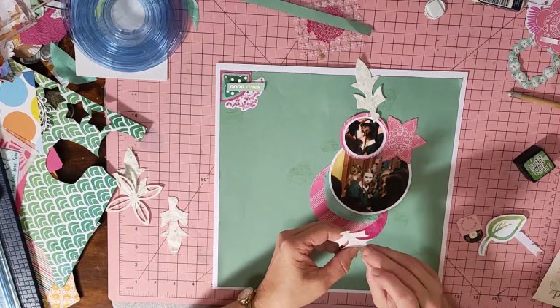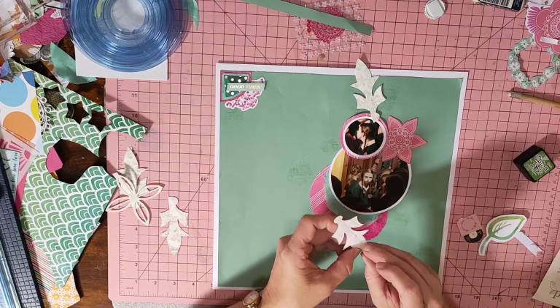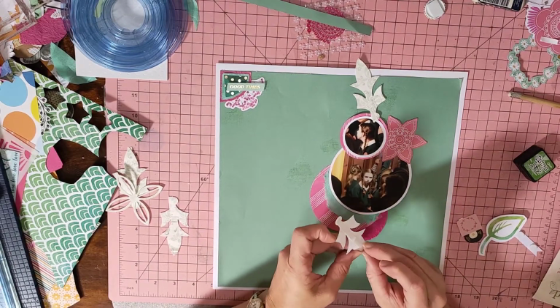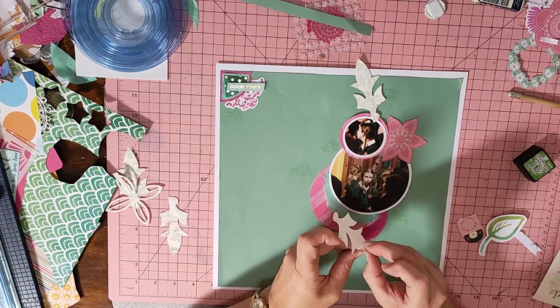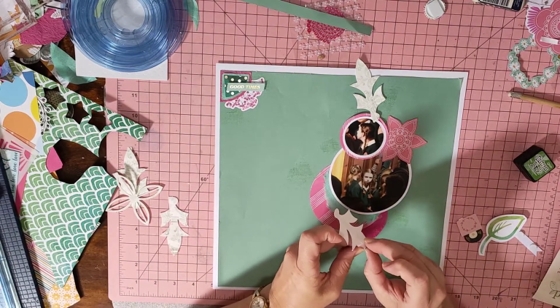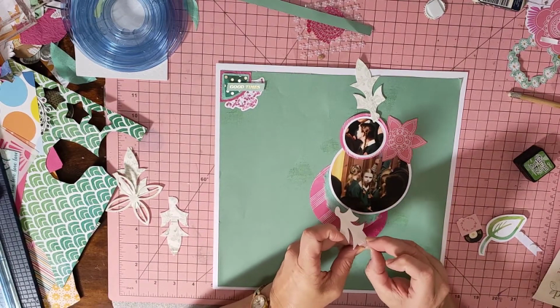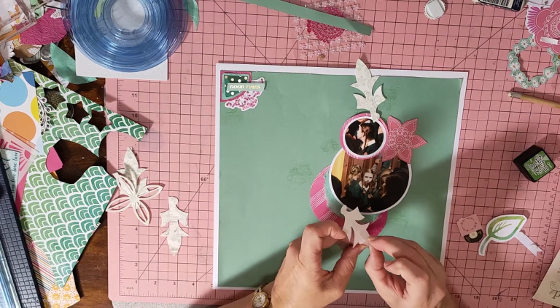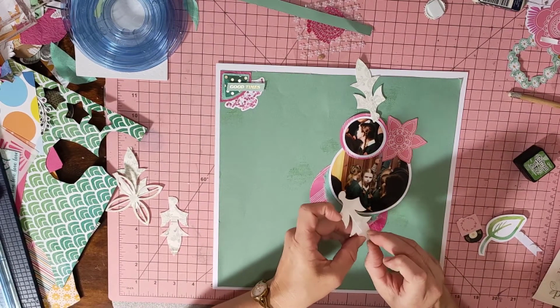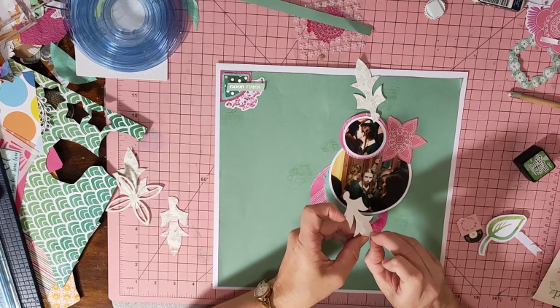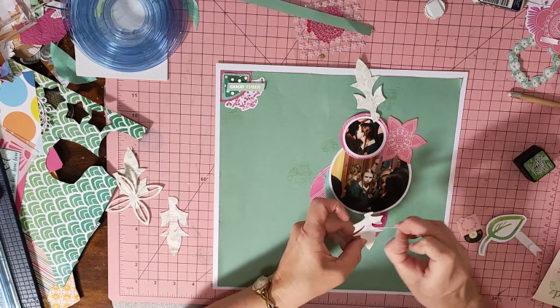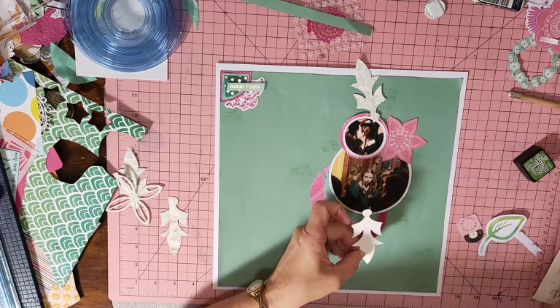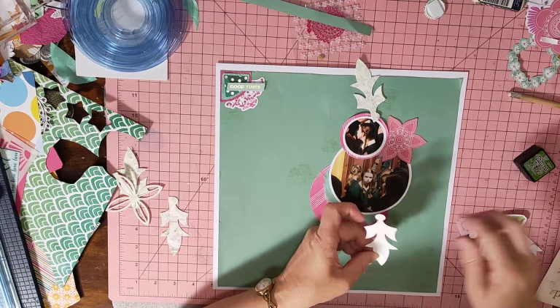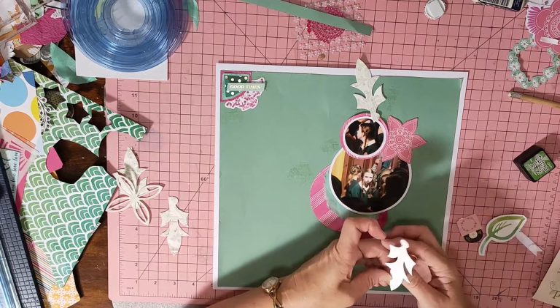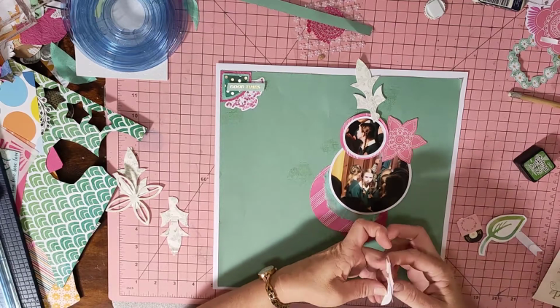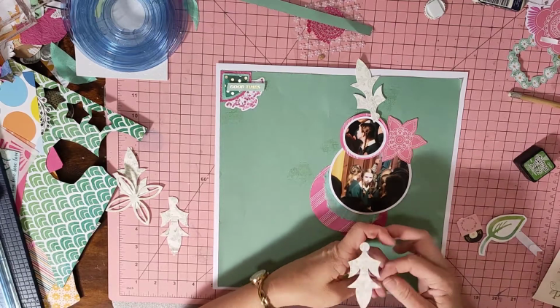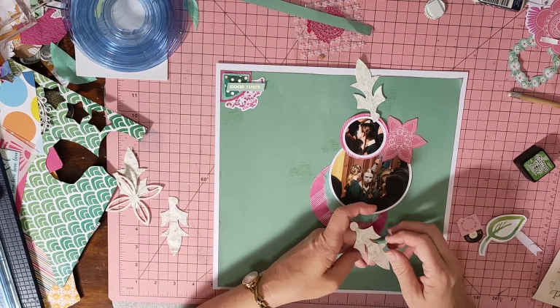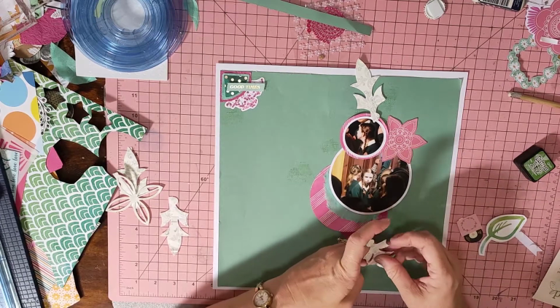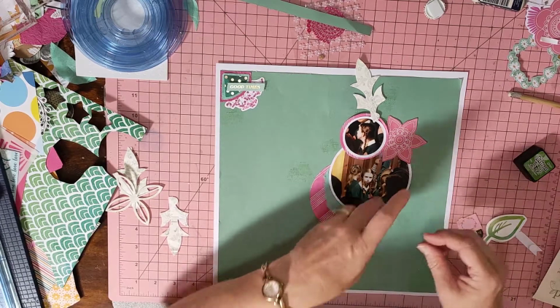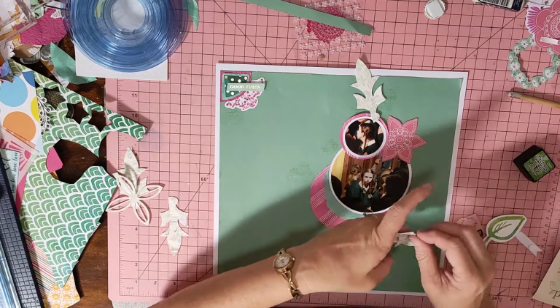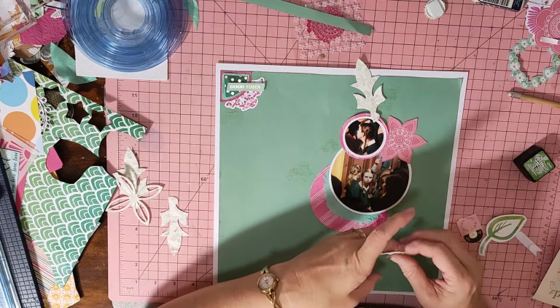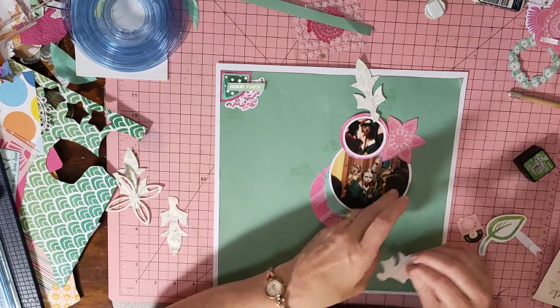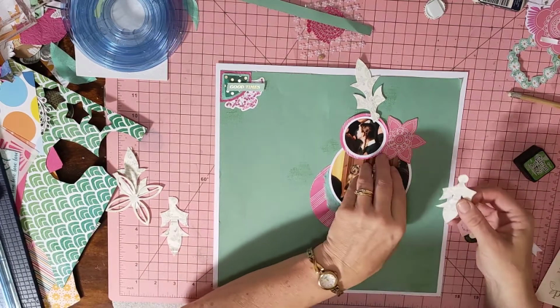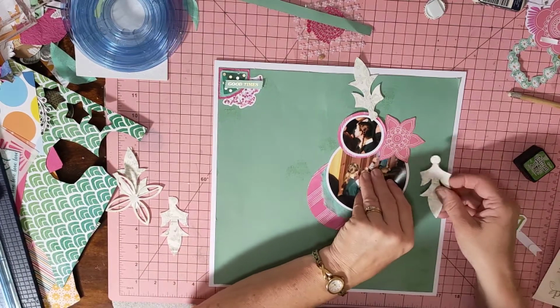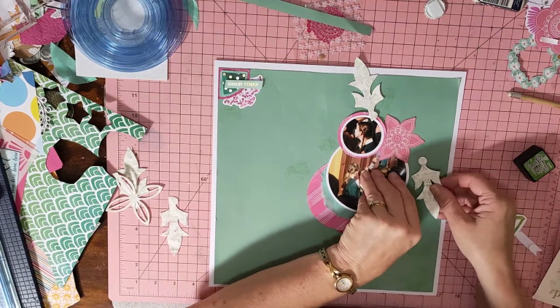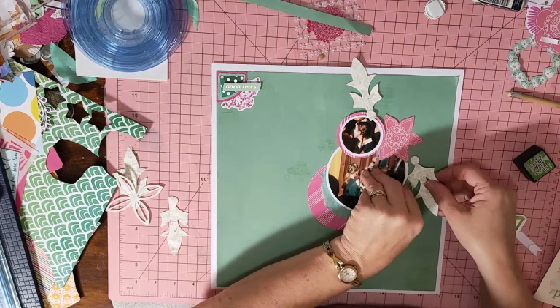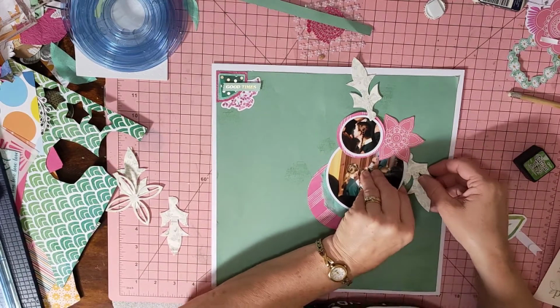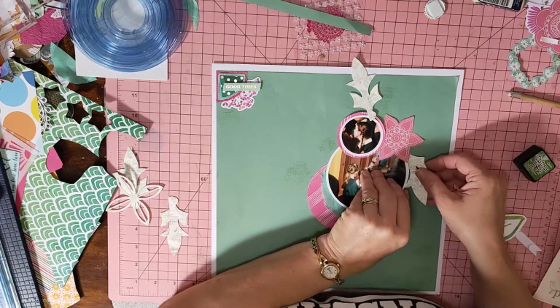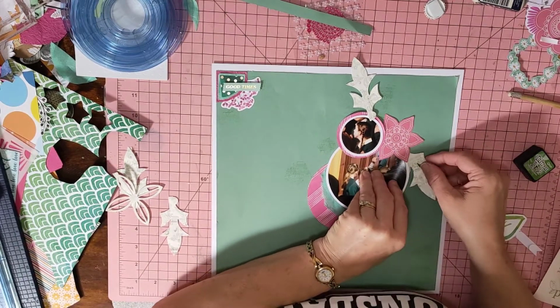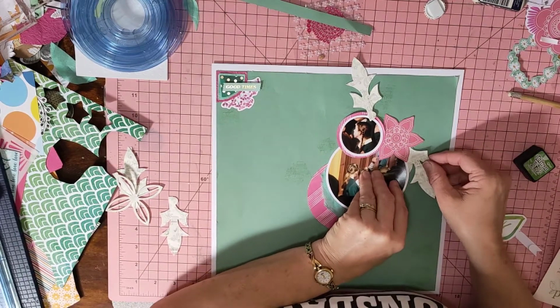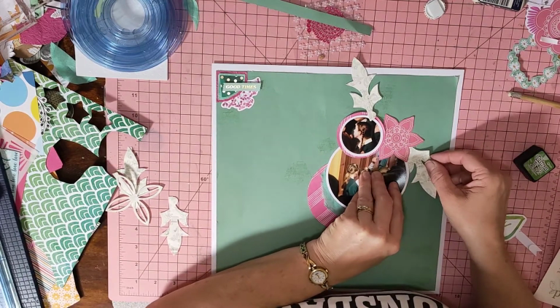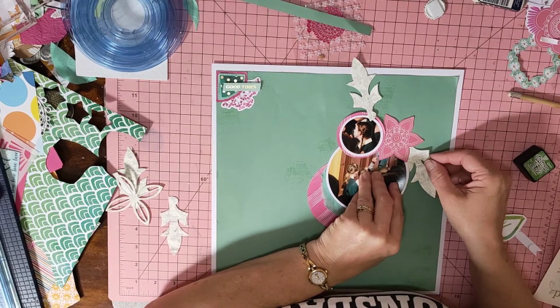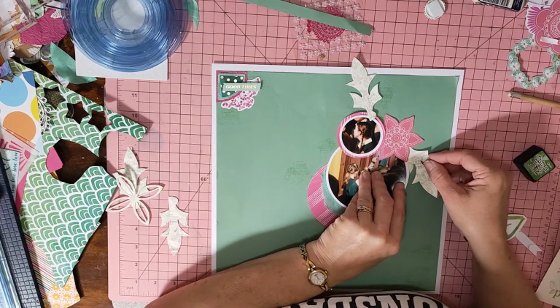These are all really old ephemera that I've got, and I thought let's get on the bandwagon and get all this used up.